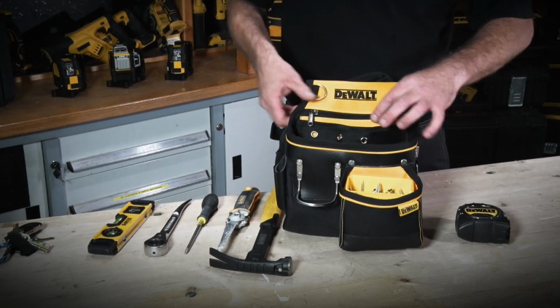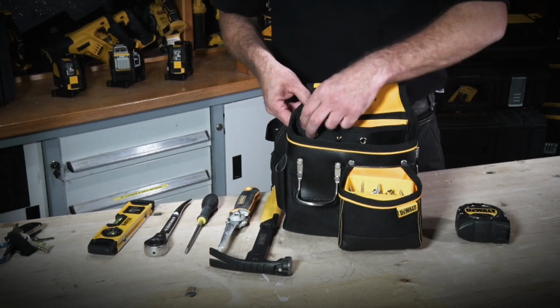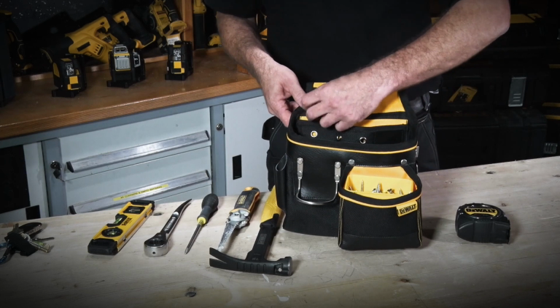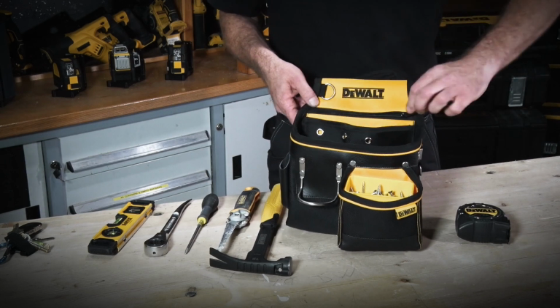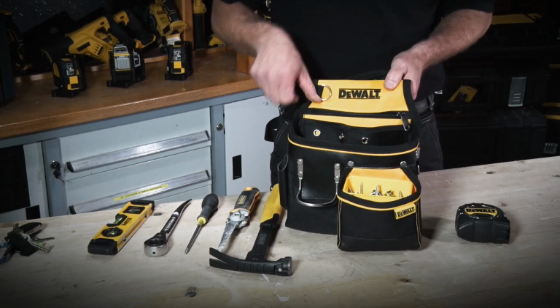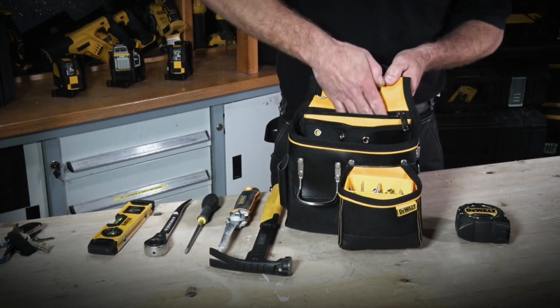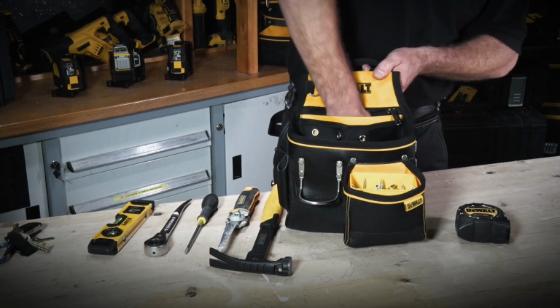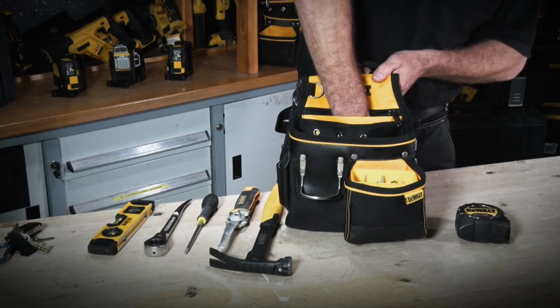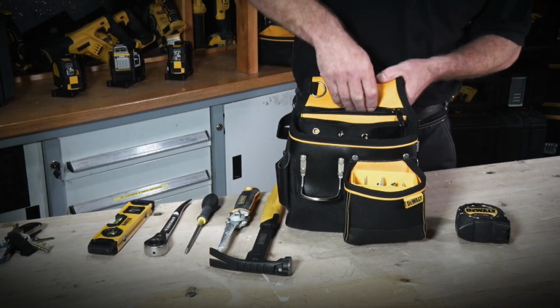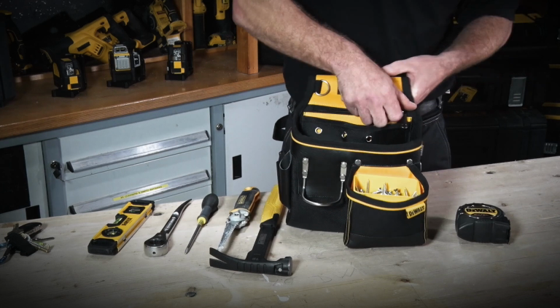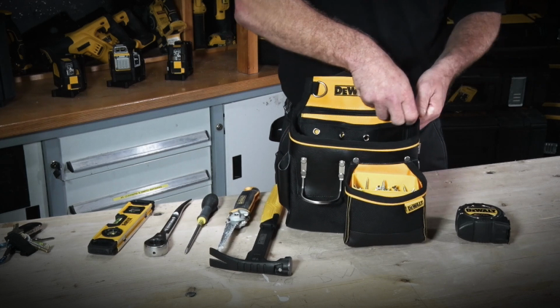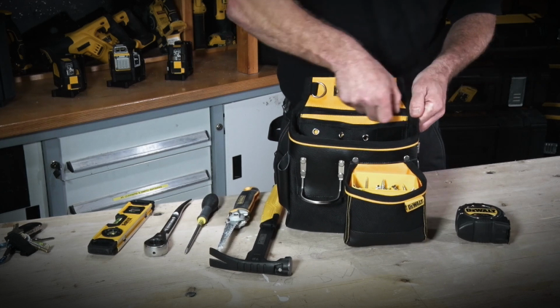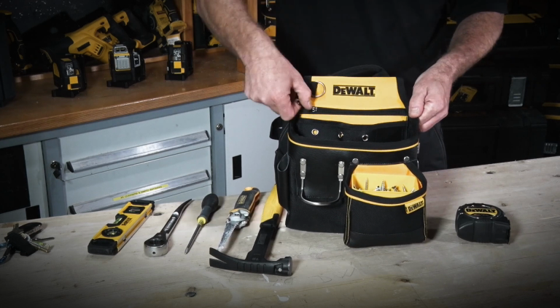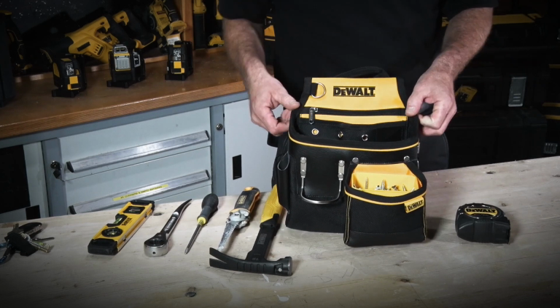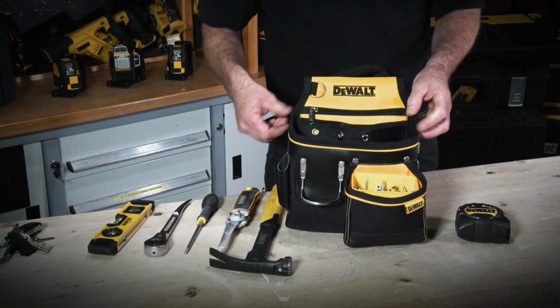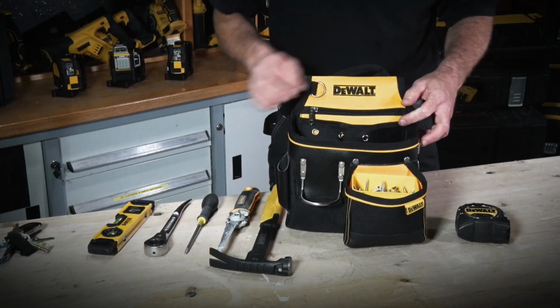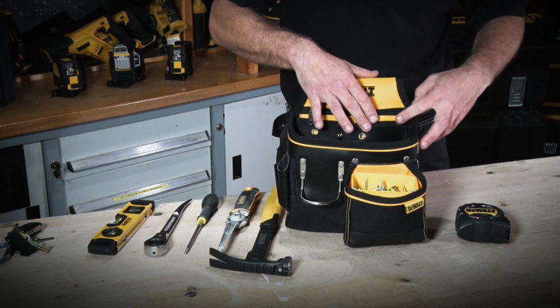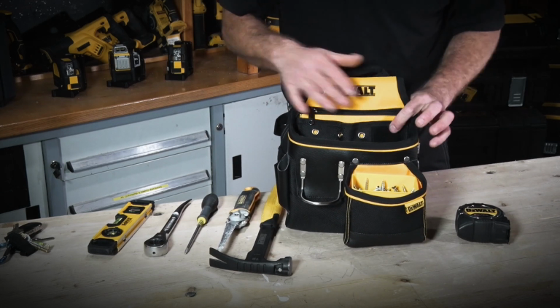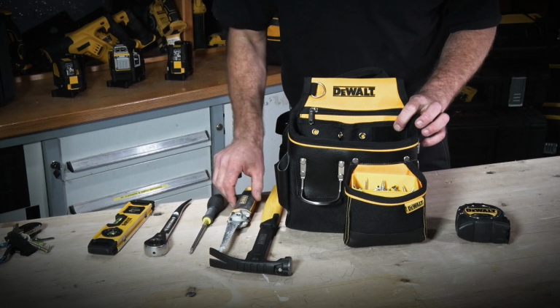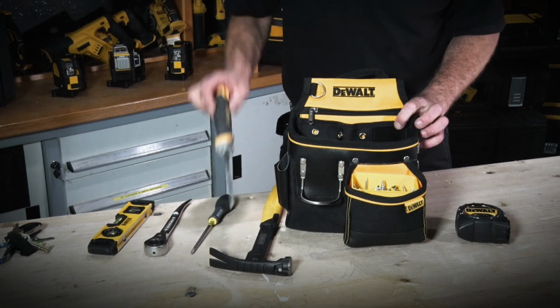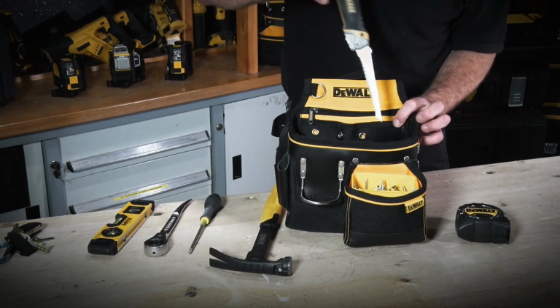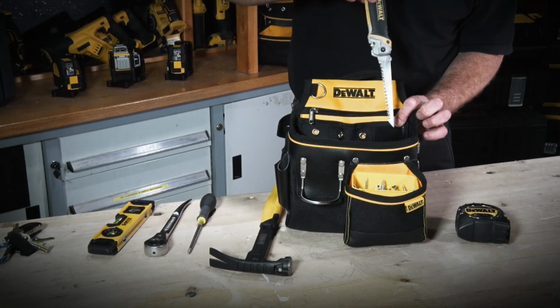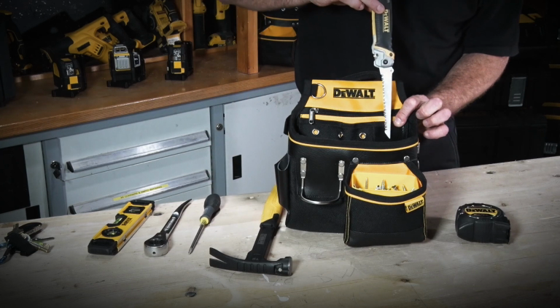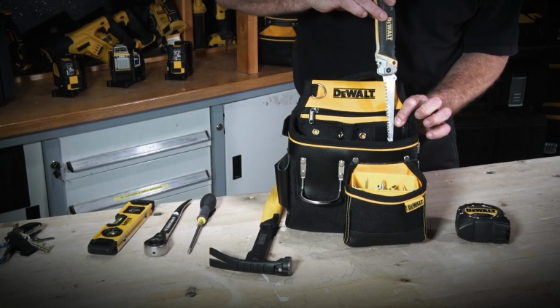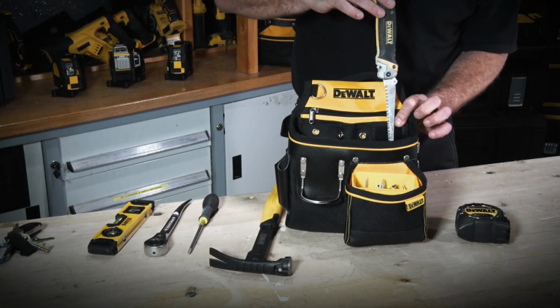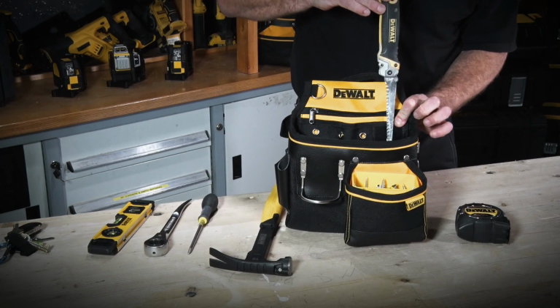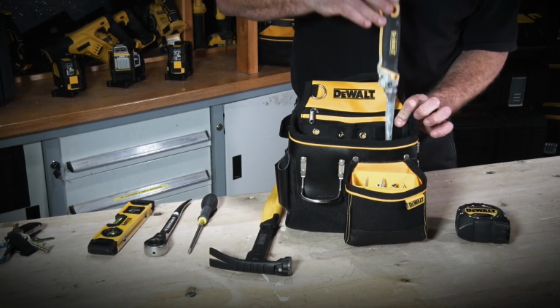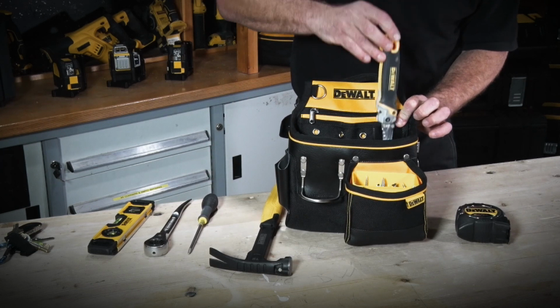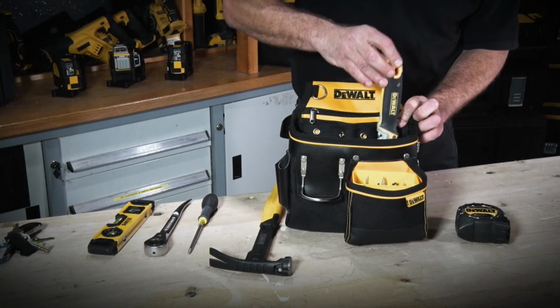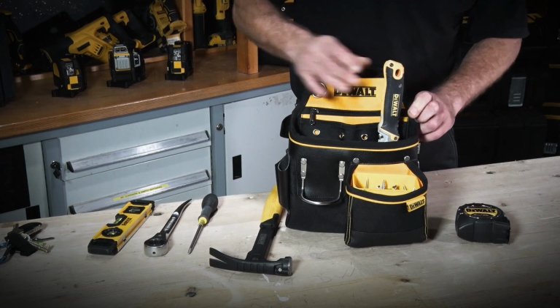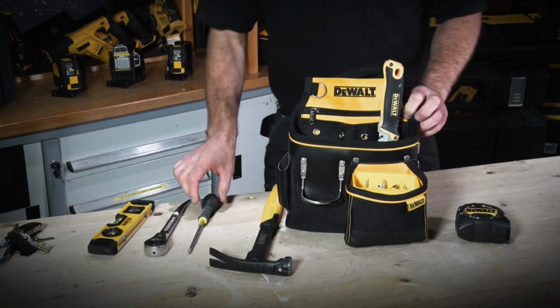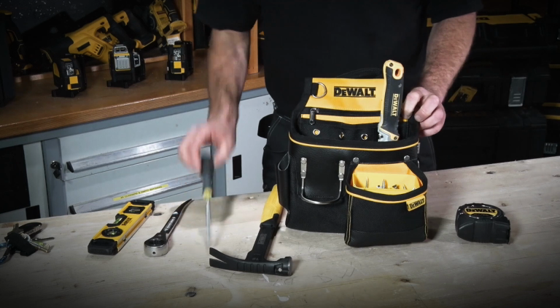At the top we have a large zipper pocket, quite deep, ideal for storing your phone or your plans. We also have a reinforced pocket here, which is ideally suited to a jab saw — when you're putting the tool in and out it doesn't cause any damage.